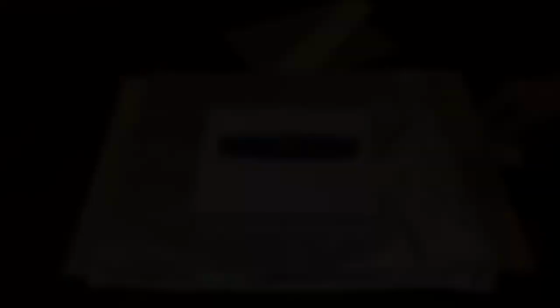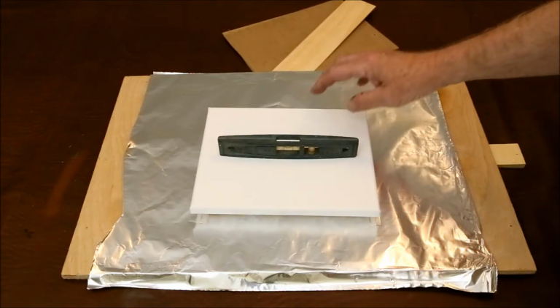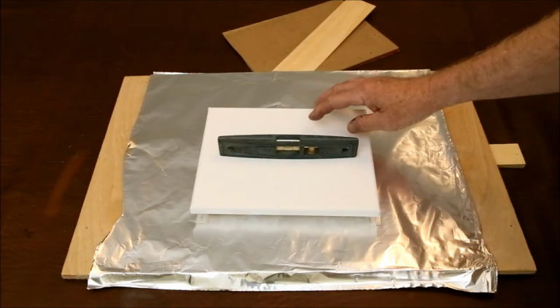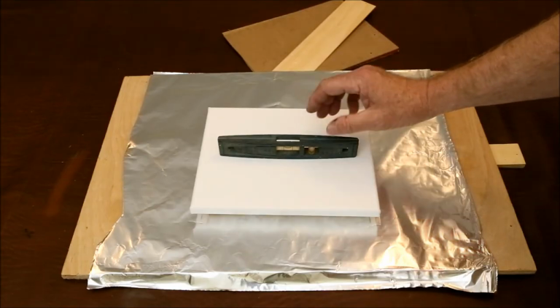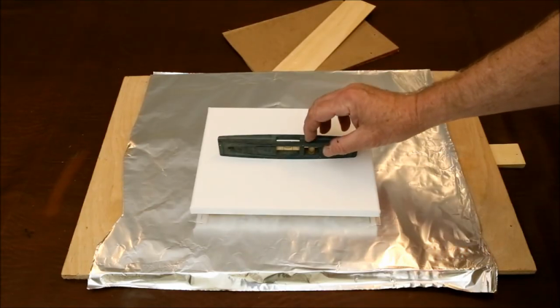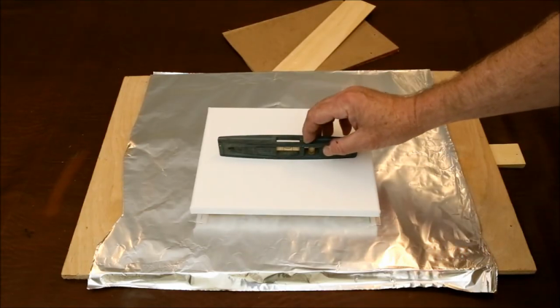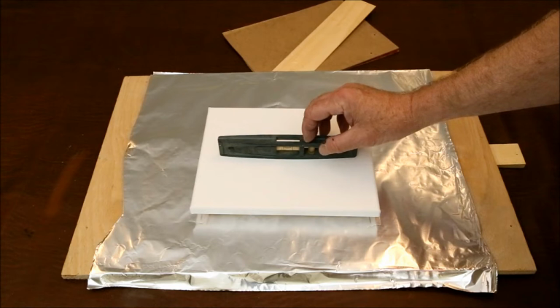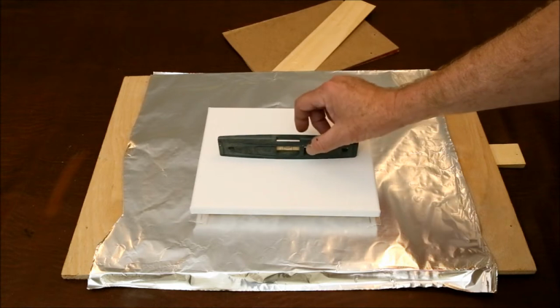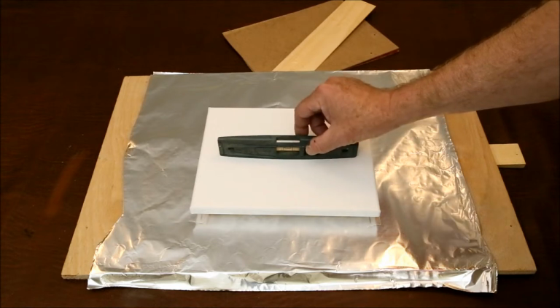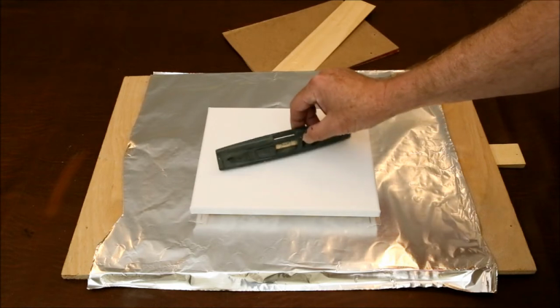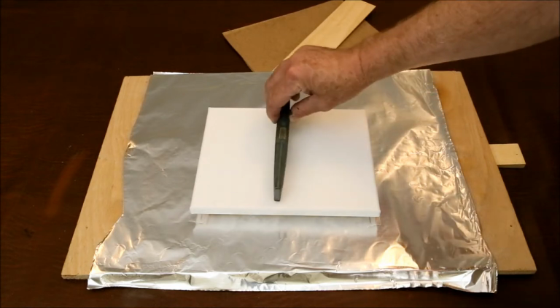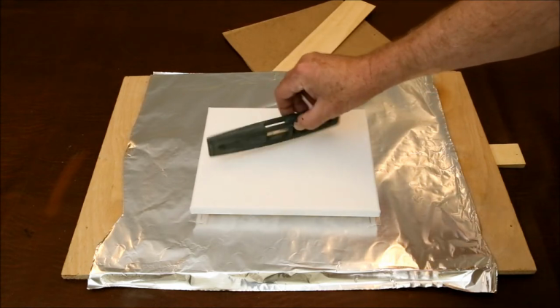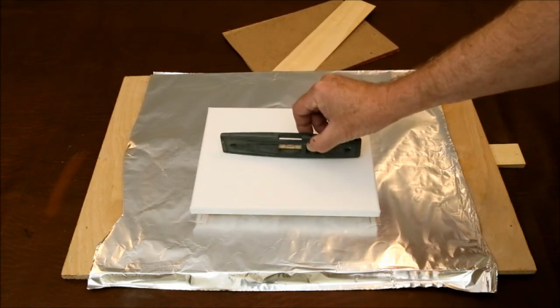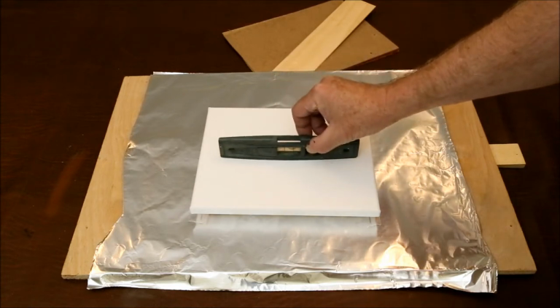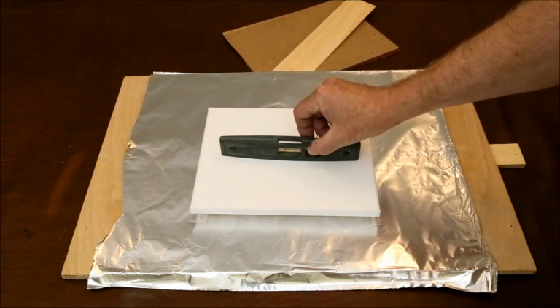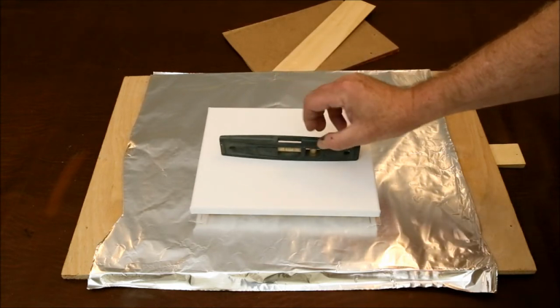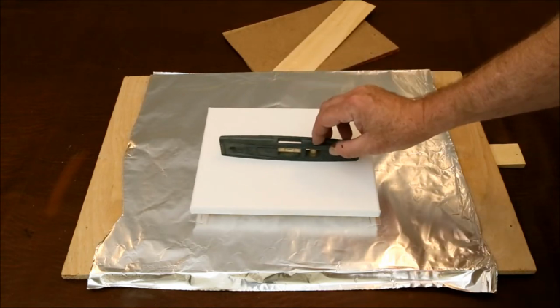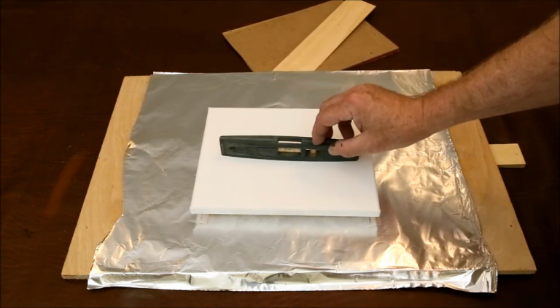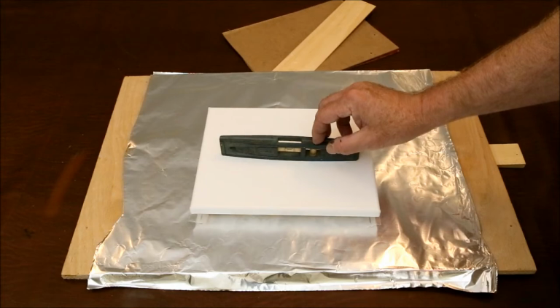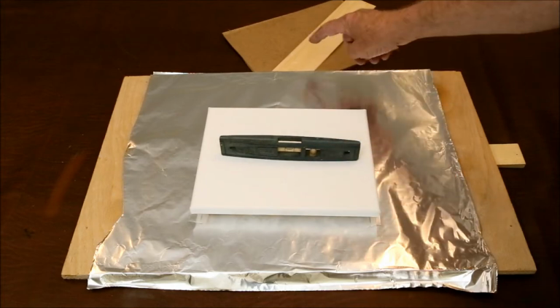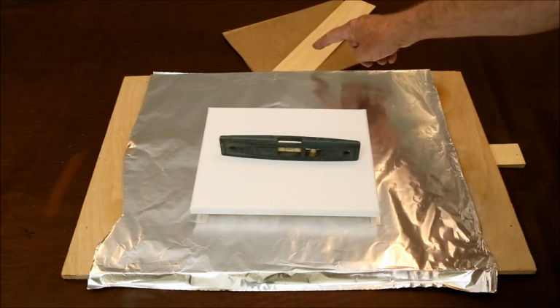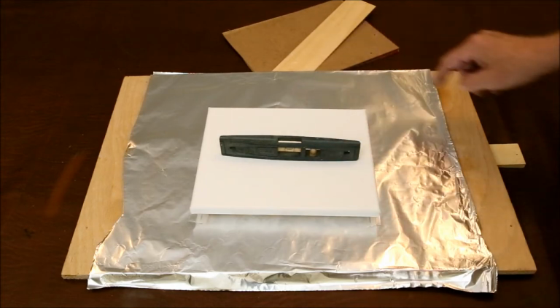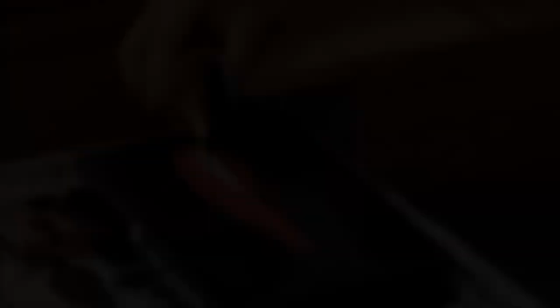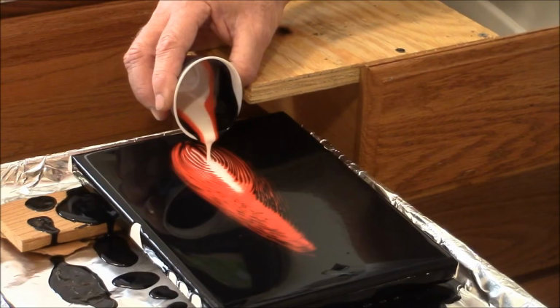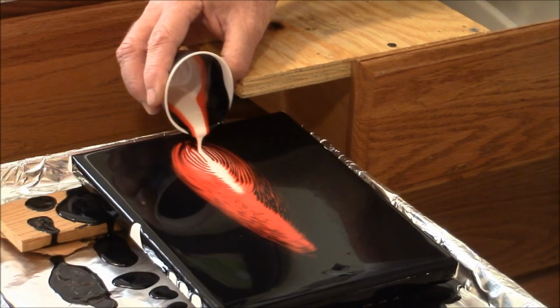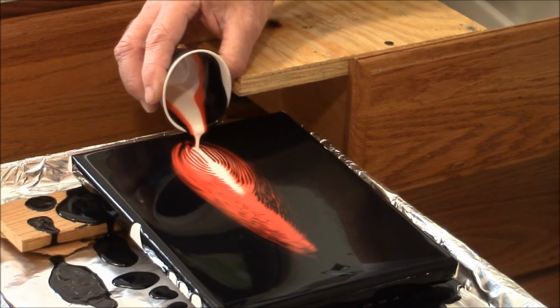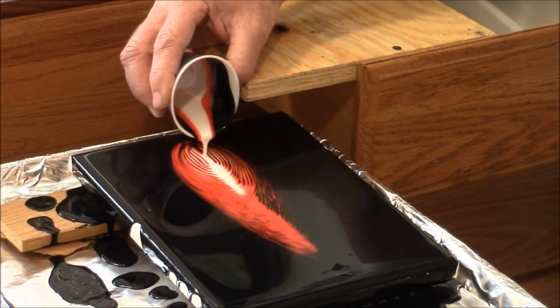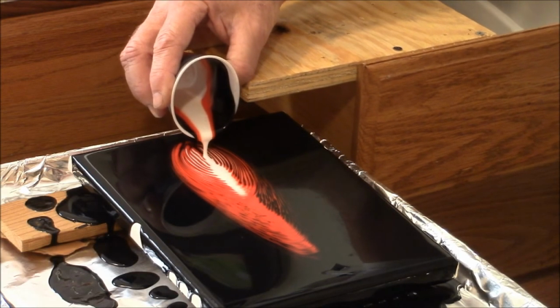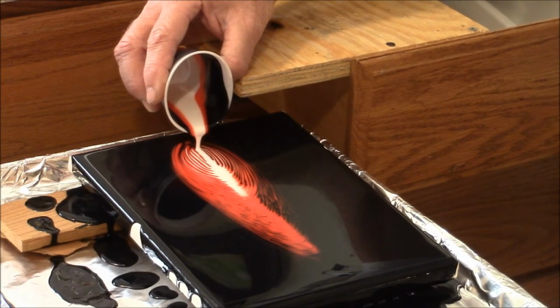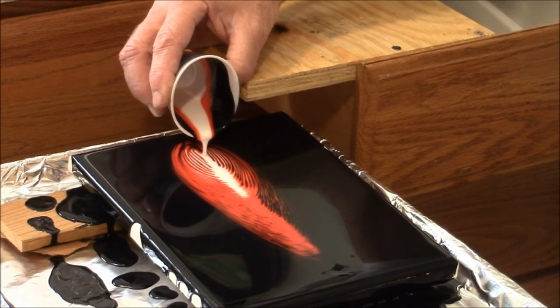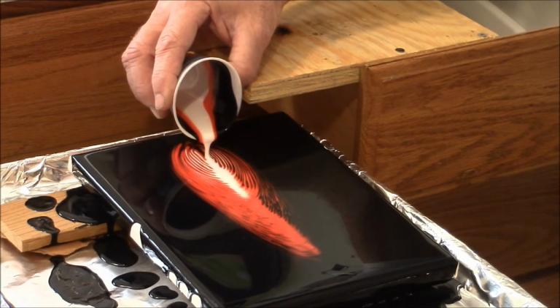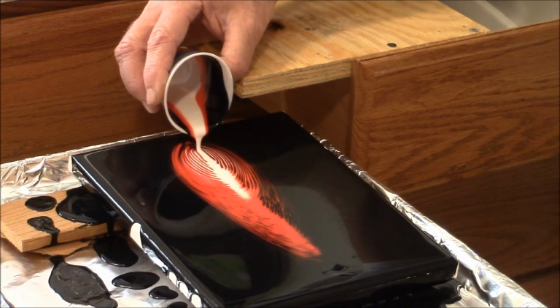The solution is to use a level to set up the drying location to be as level as possible before pouring. This will at least minimize drifting. To demonstrate post pour flow with thick paint, I used my kitchen drawer technique to create an interesting red and white on black pattern.